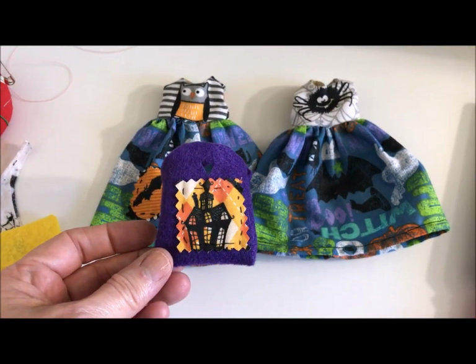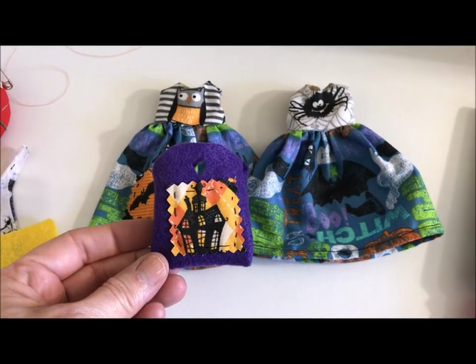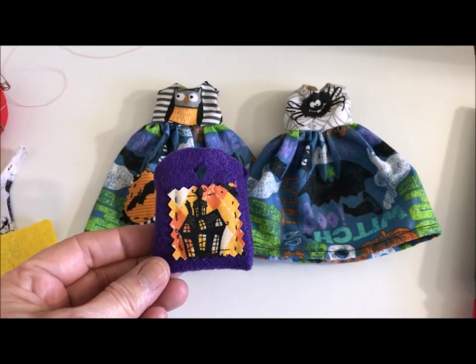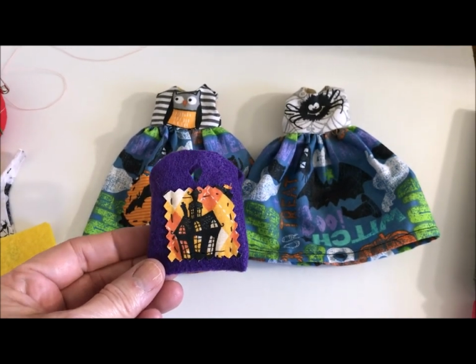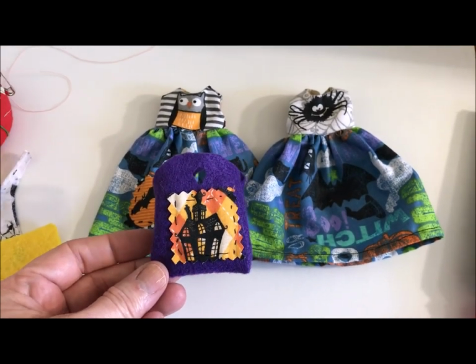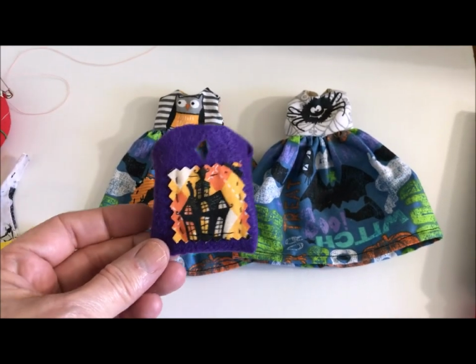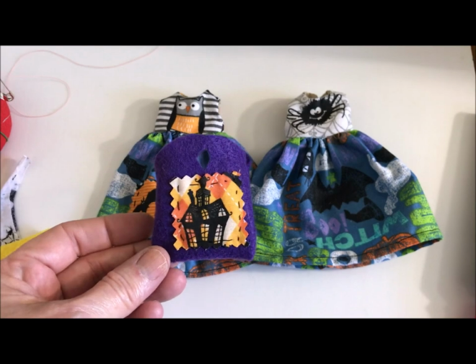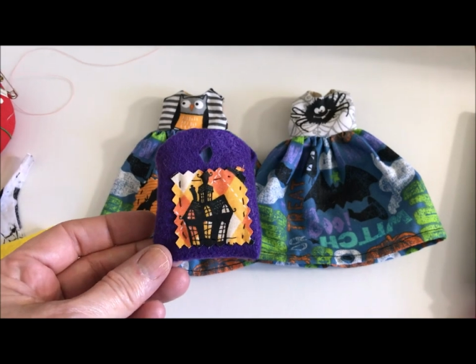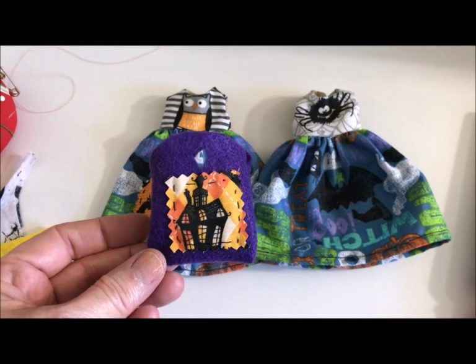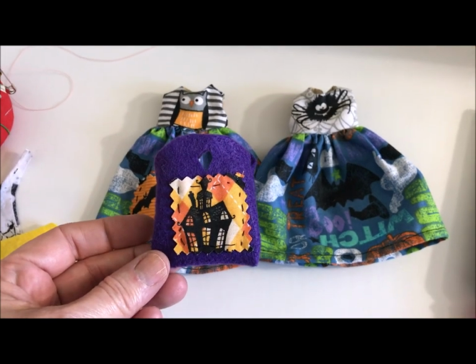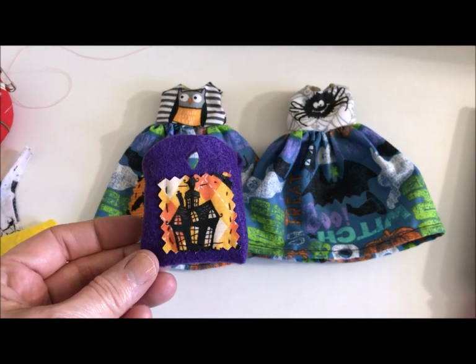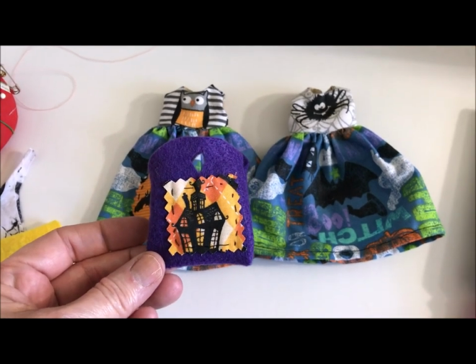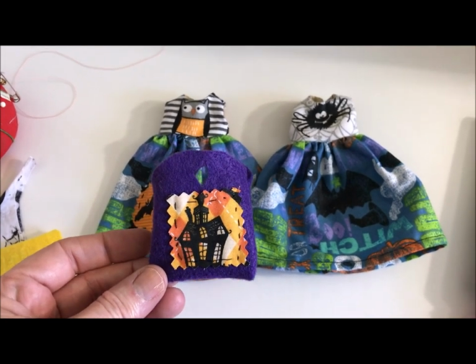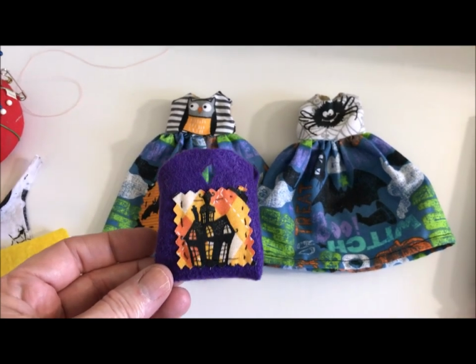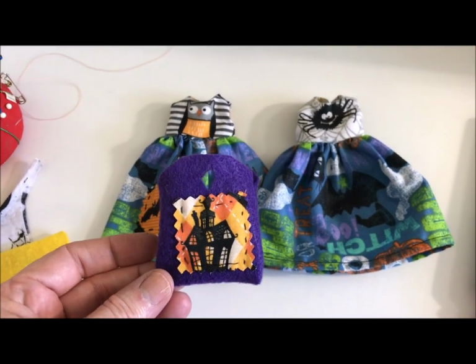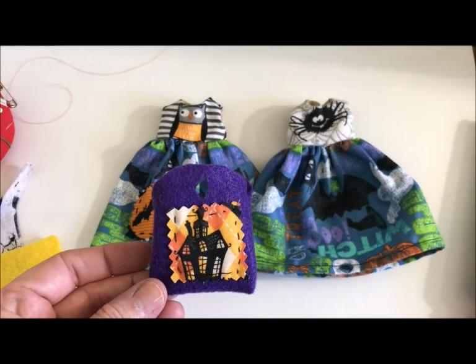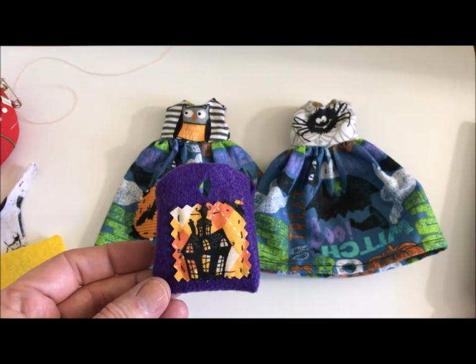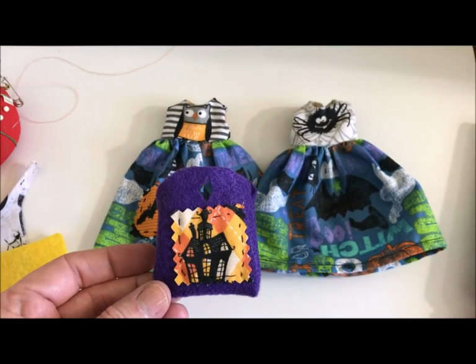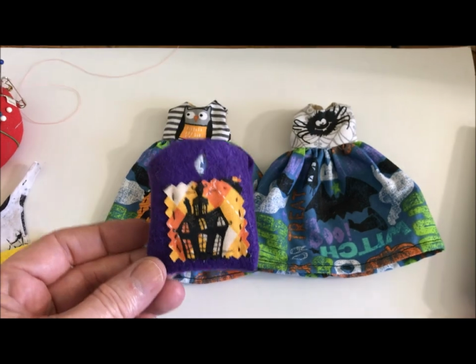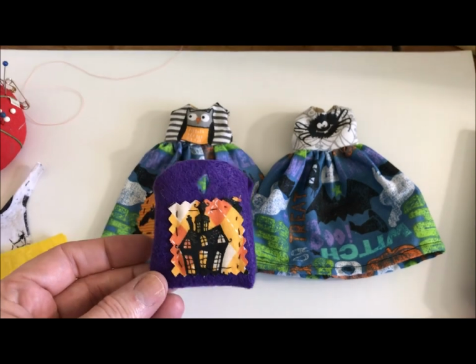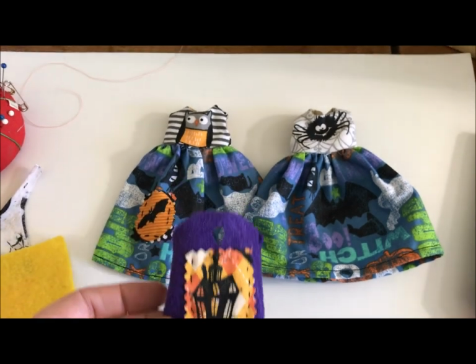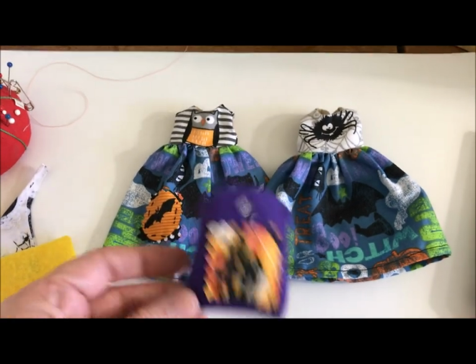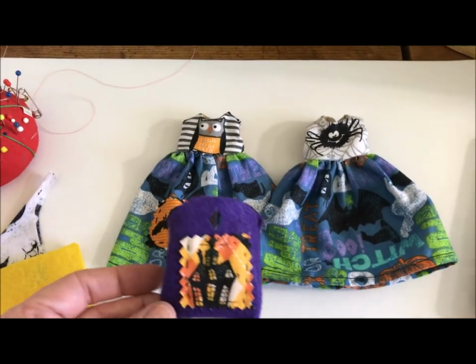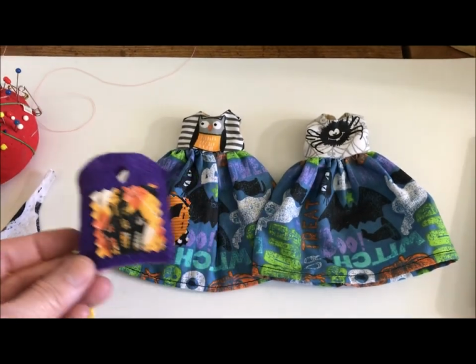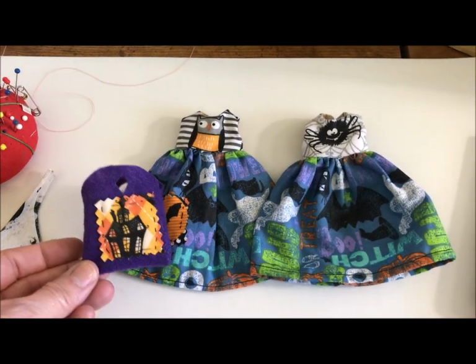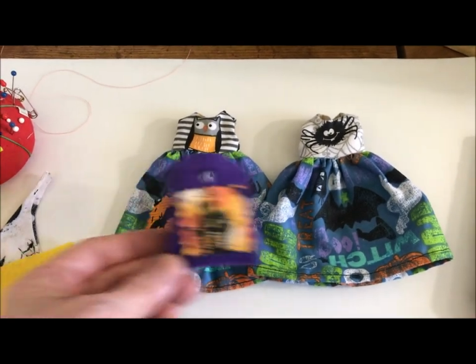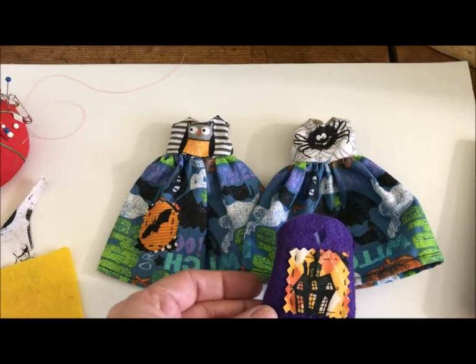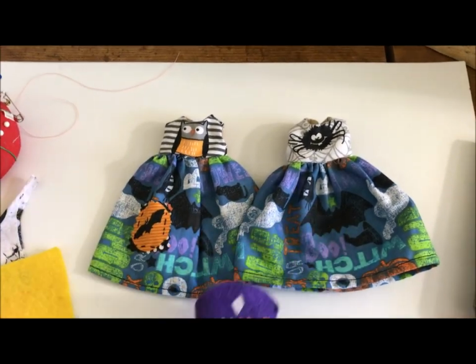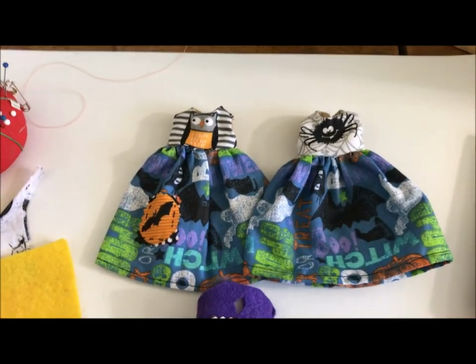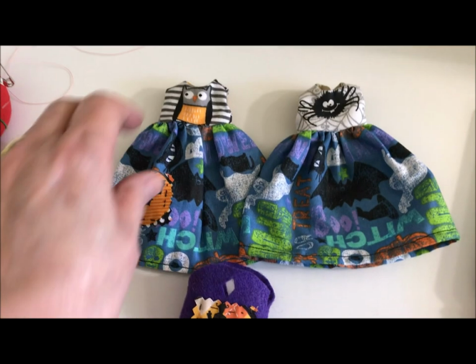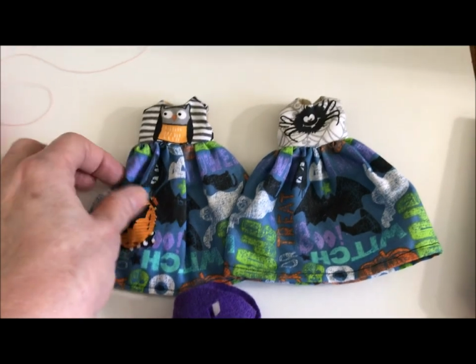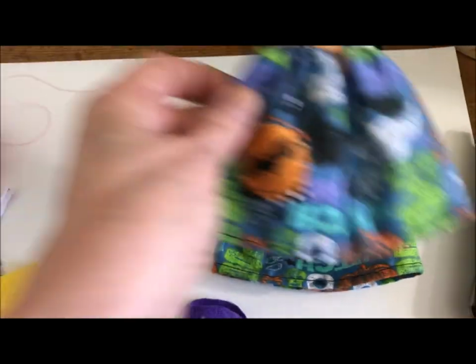One of my customers wrote me back and she really liked the trick-or-treat bag, so I thought I should just do a little video to show you guys how to make these. It's a really great way to use up your scraps and you don't have to have tons of sewing experience to make them, and they look really cute with dresses like this.